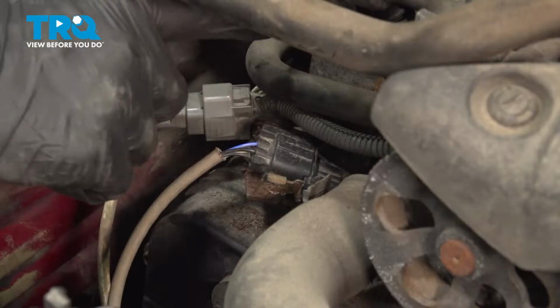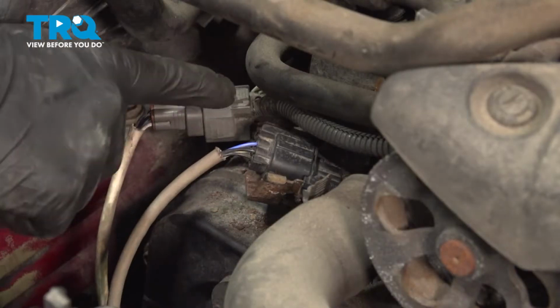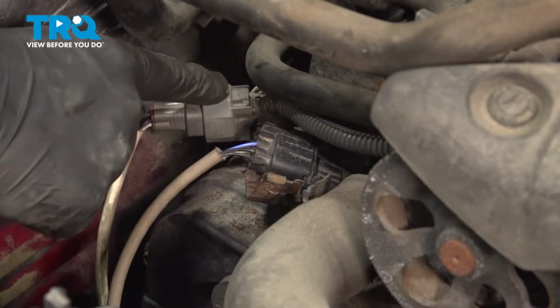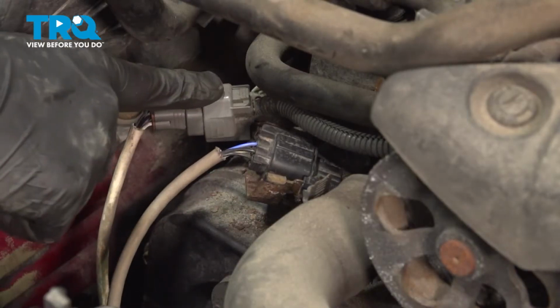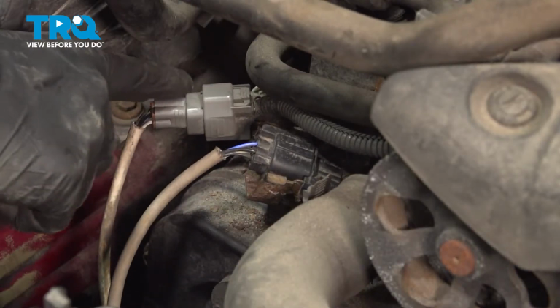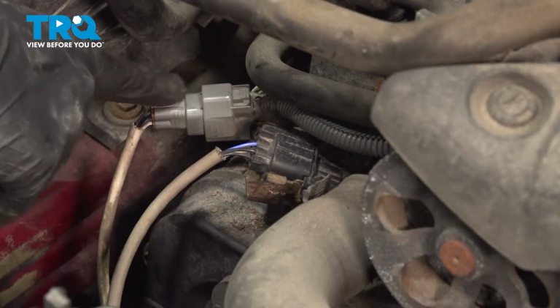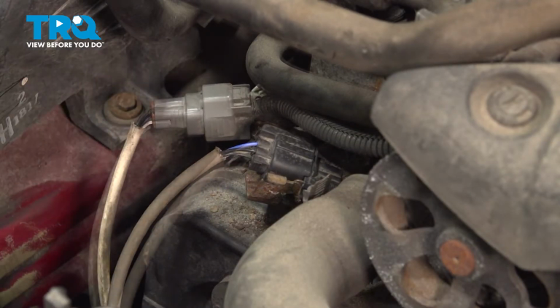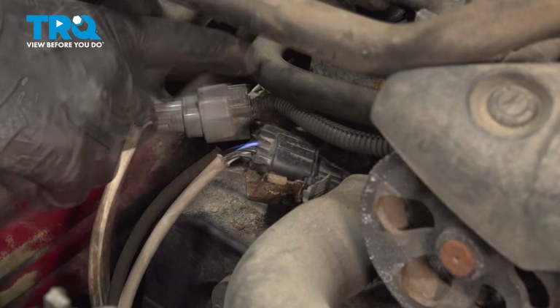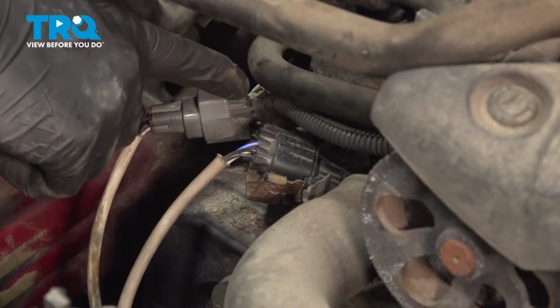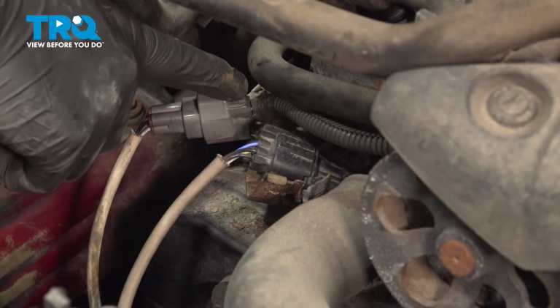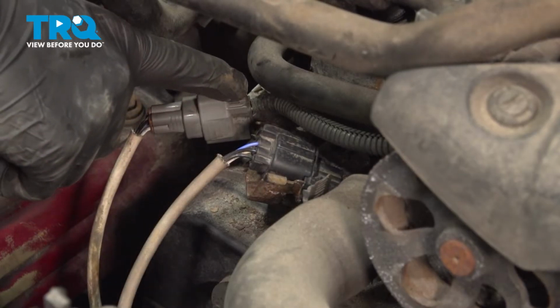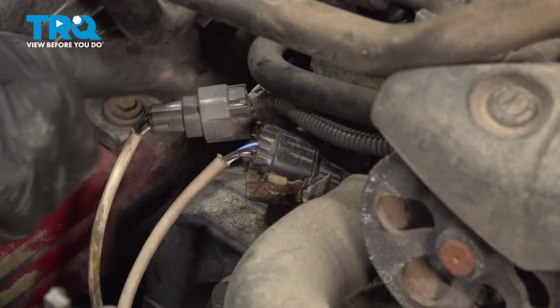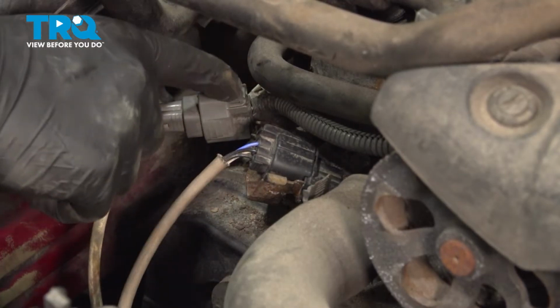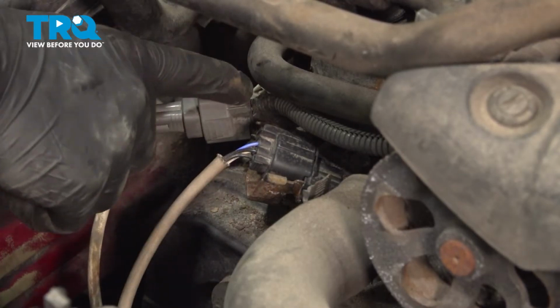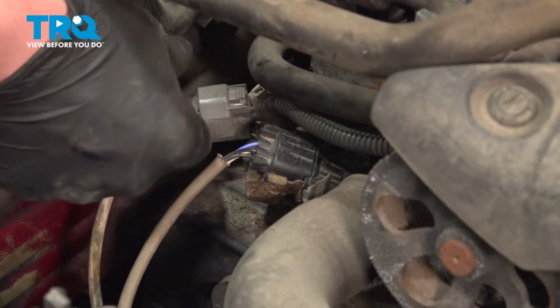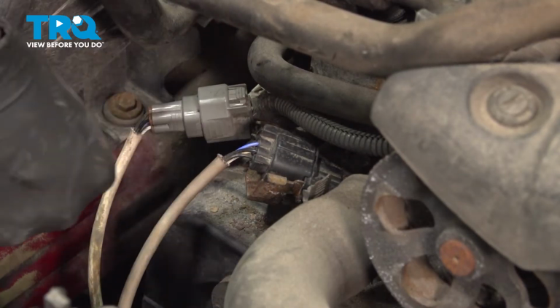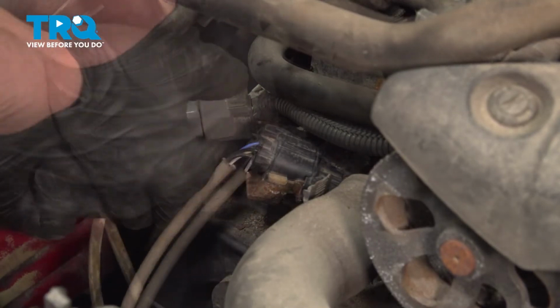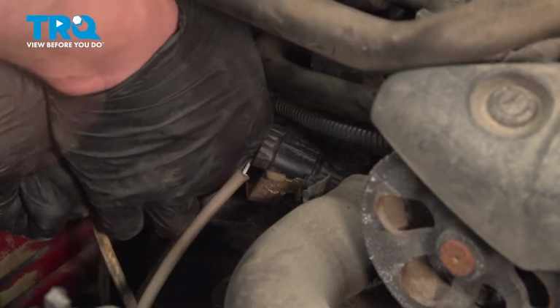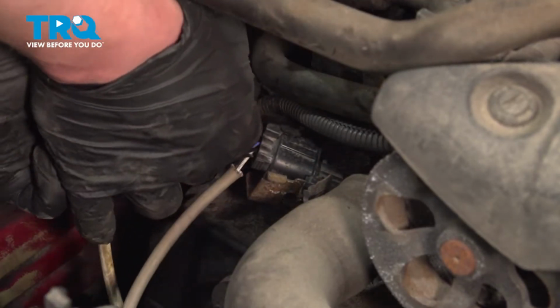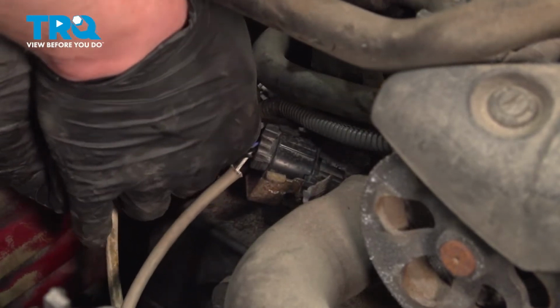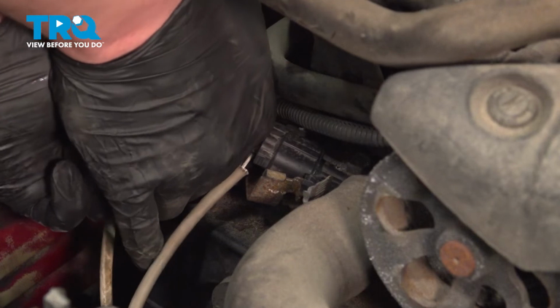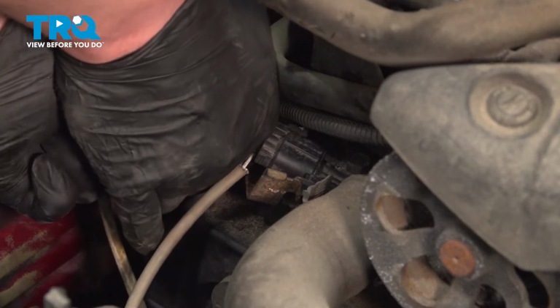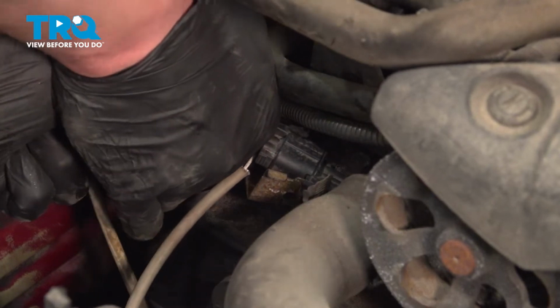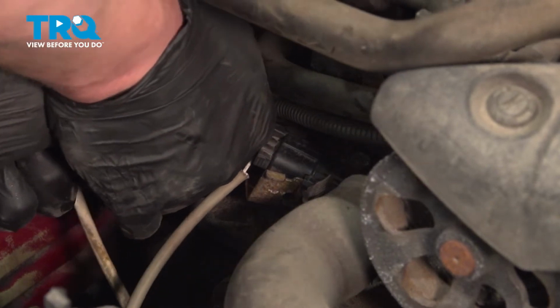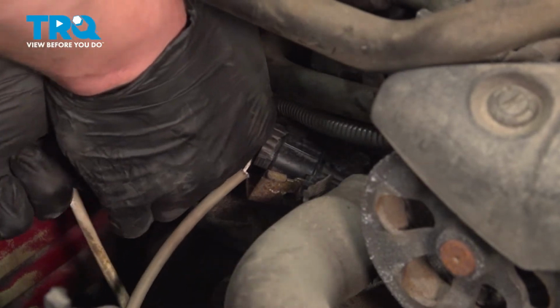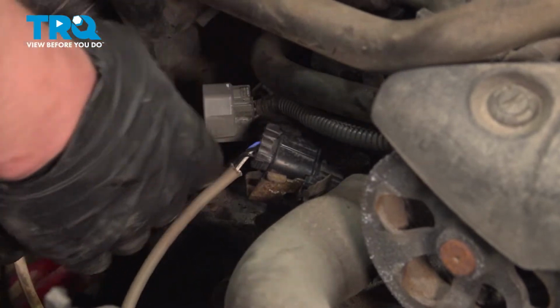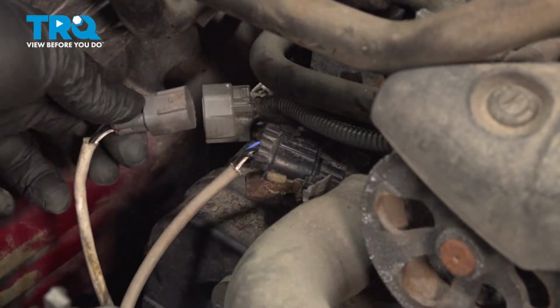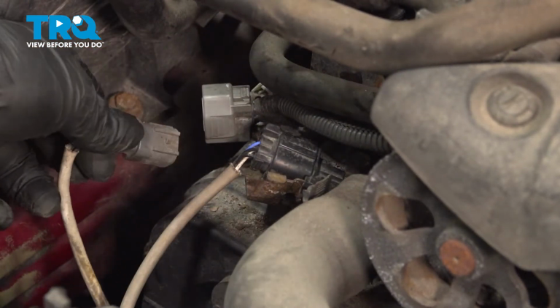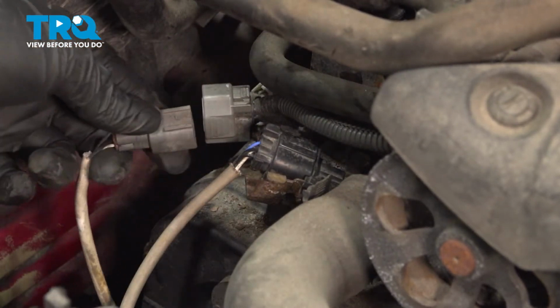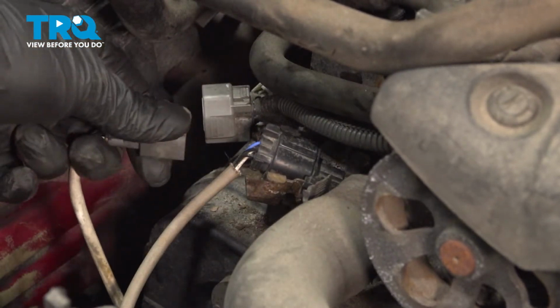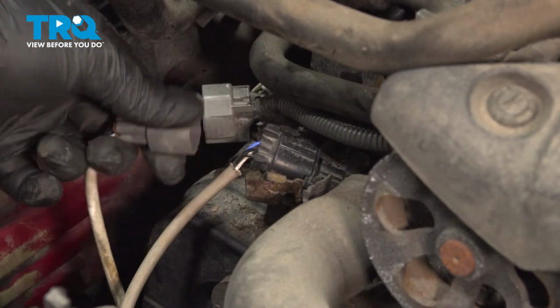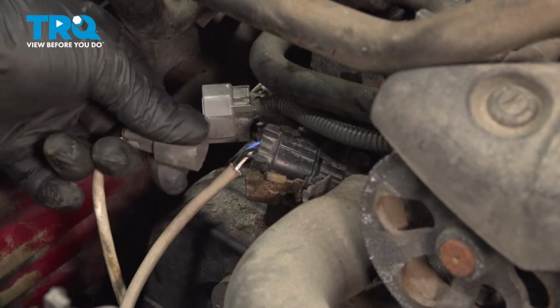This is the downstream O2 sensor connector. Remove the connector for the O2 sensor — push on the top tab and pull straight out. These can be pretty tight, so take your time.